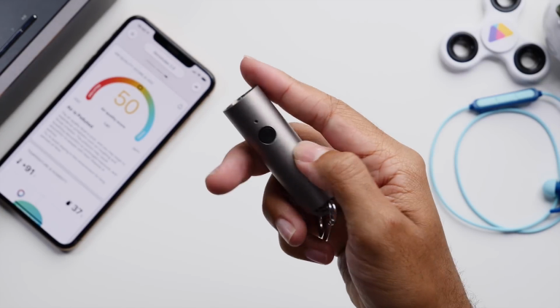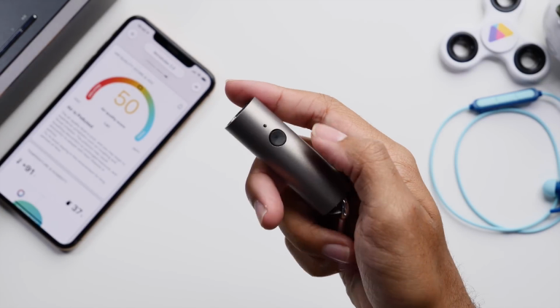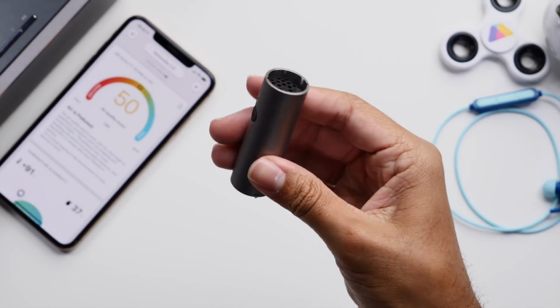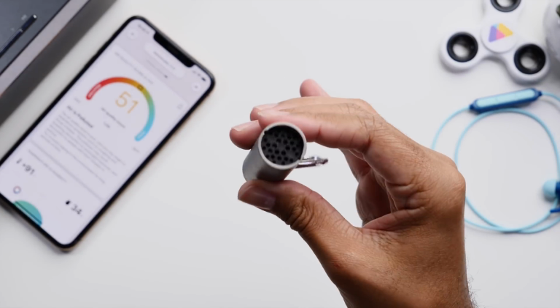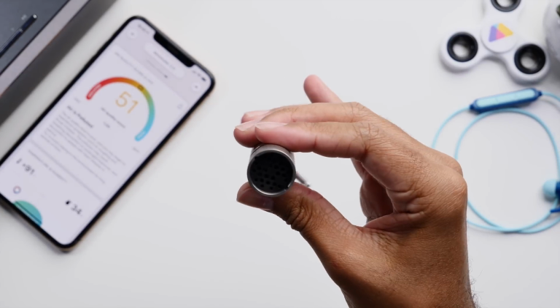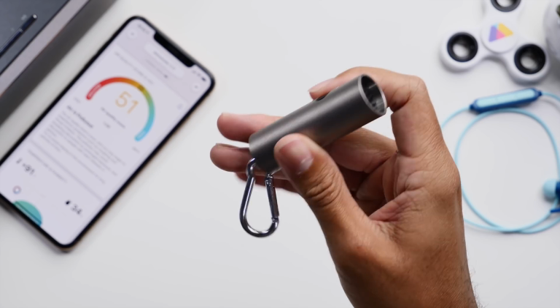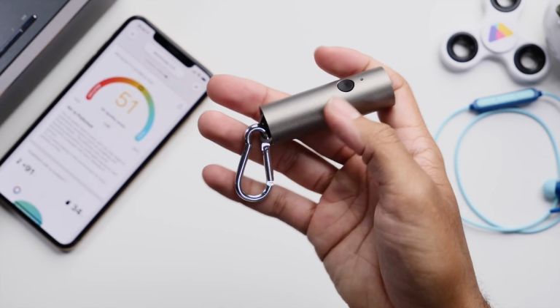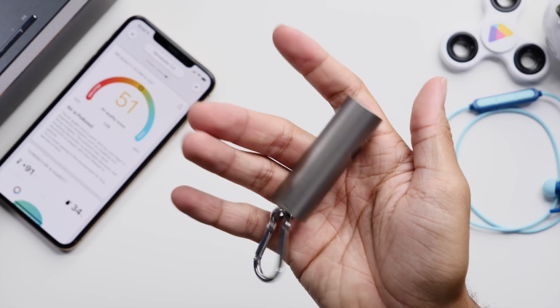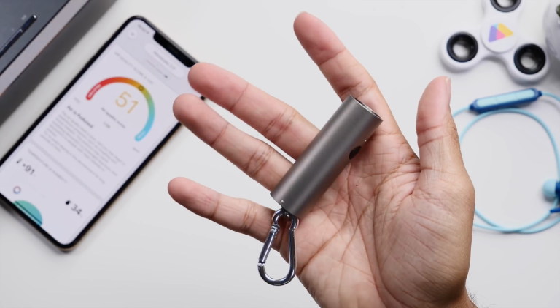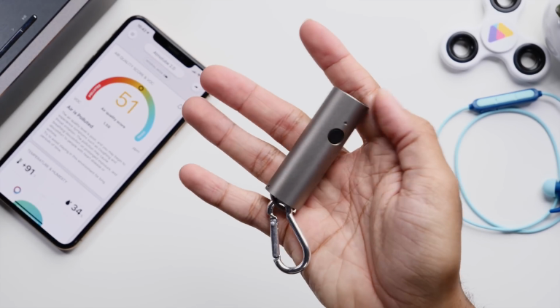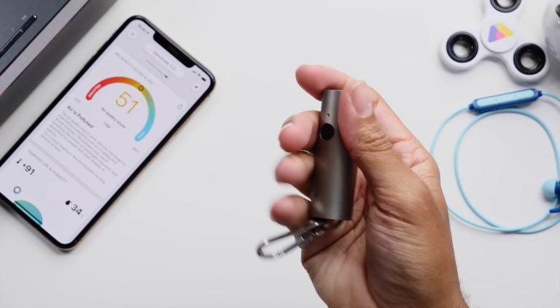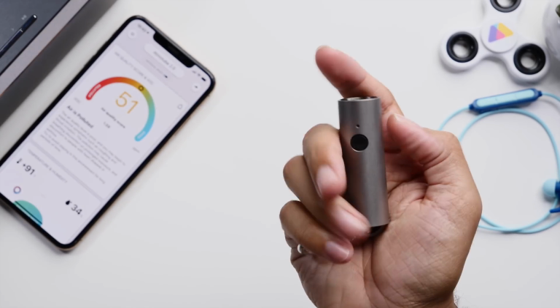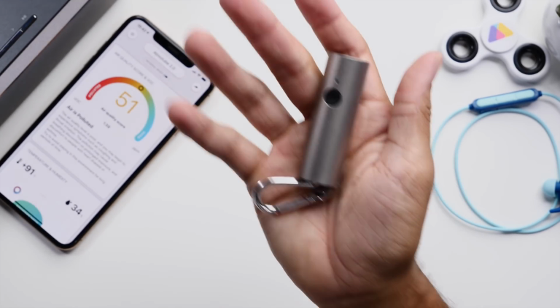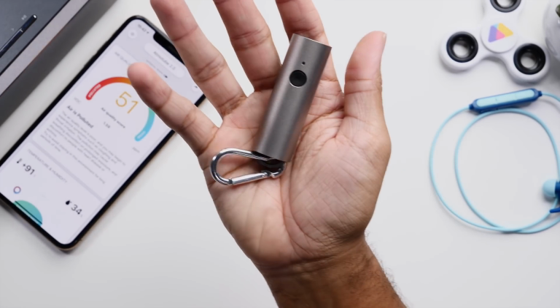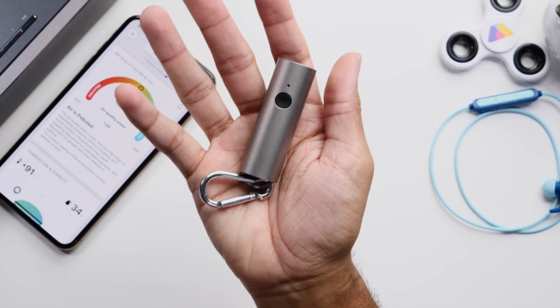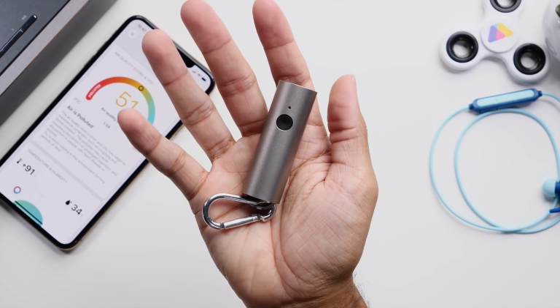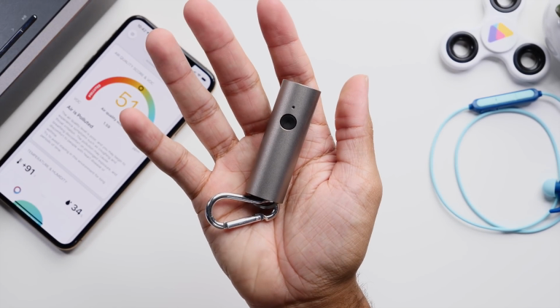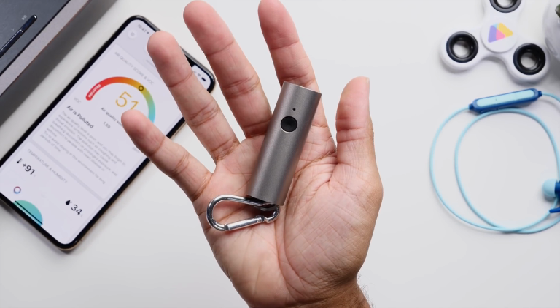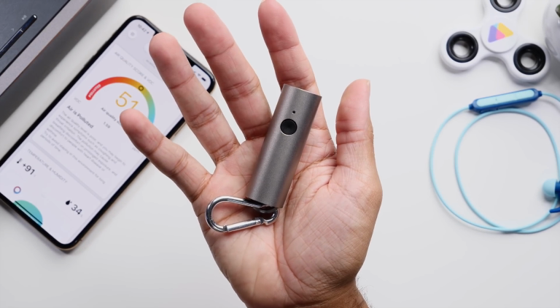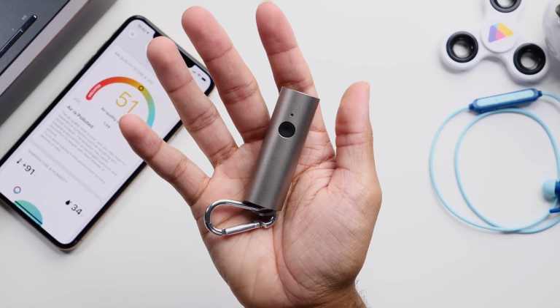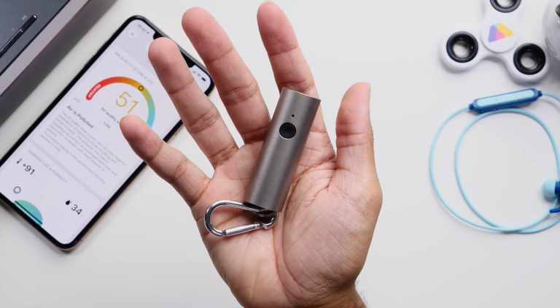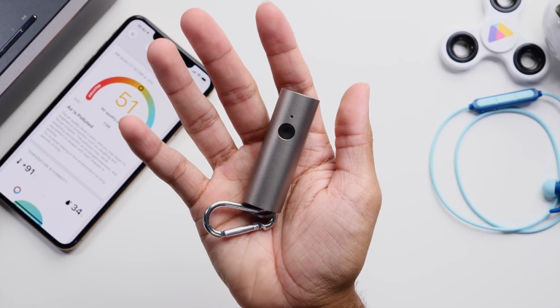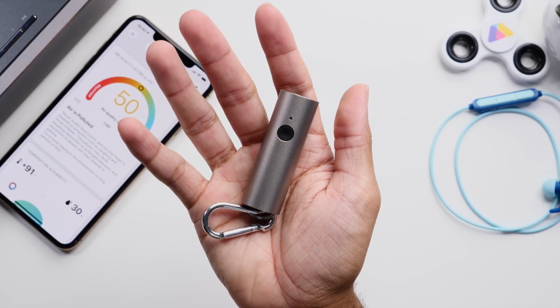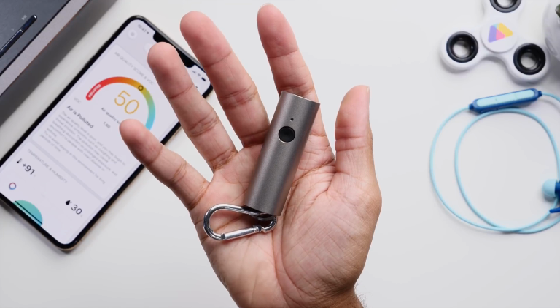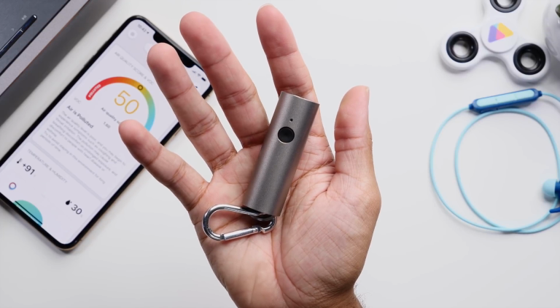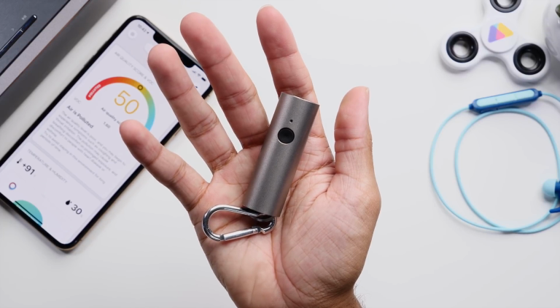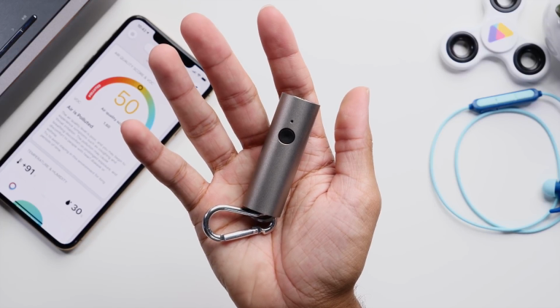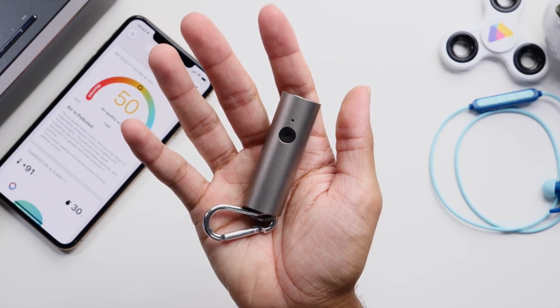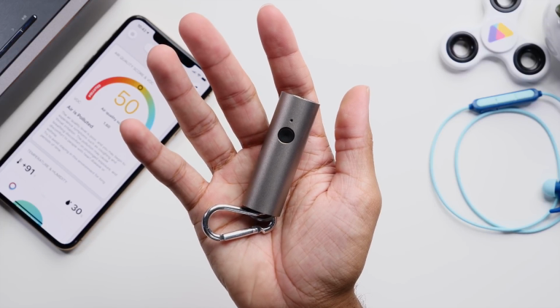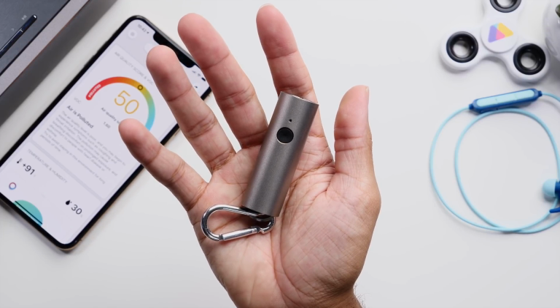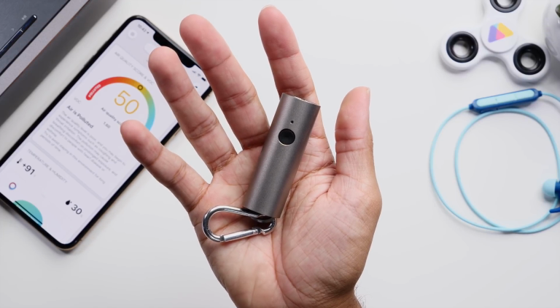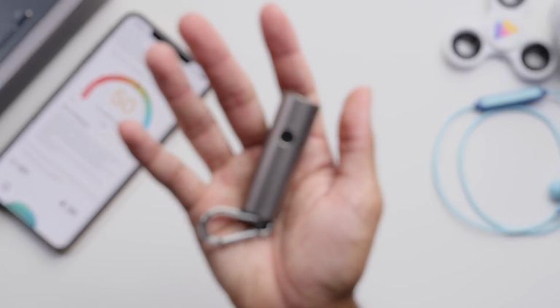Overall with the build it's just nice and small, pretty compact, and I really like that it is so easy to use and fit into a purse or just have on a belt clip. It's just a really easy device to carry around with you.